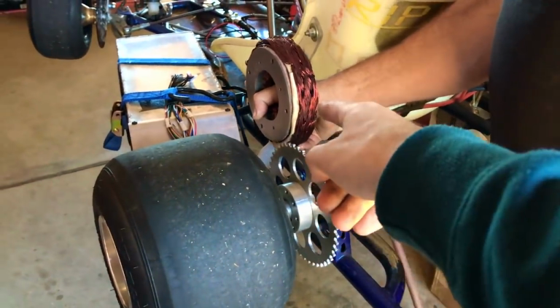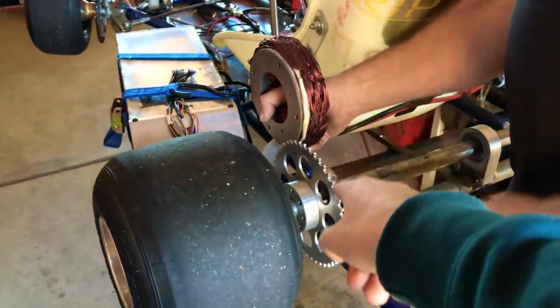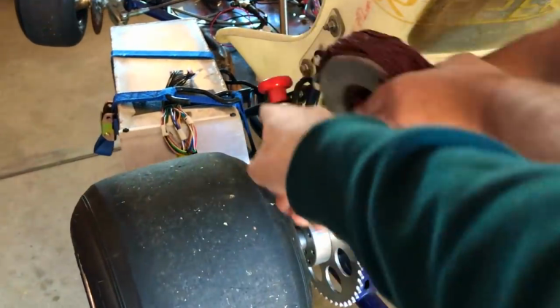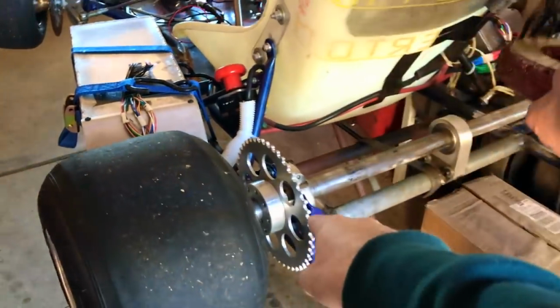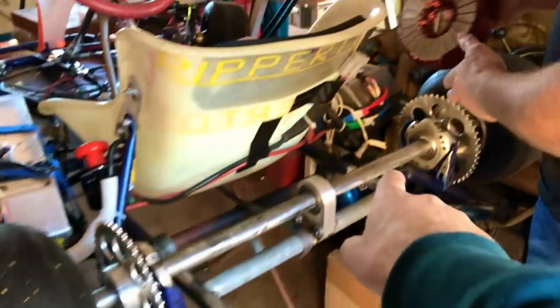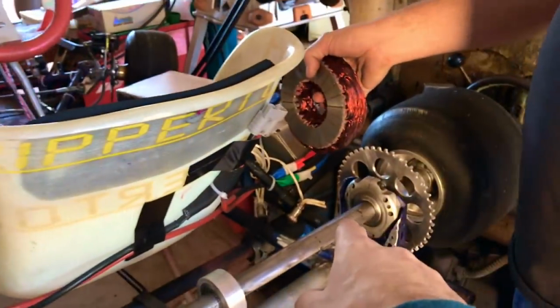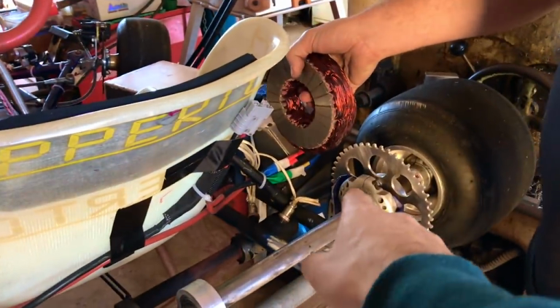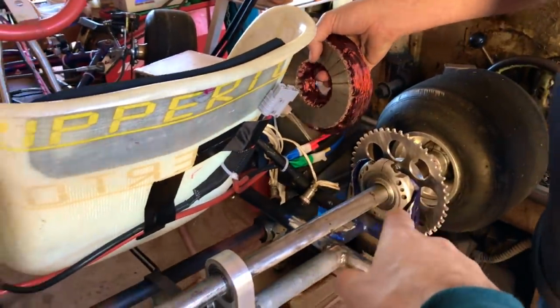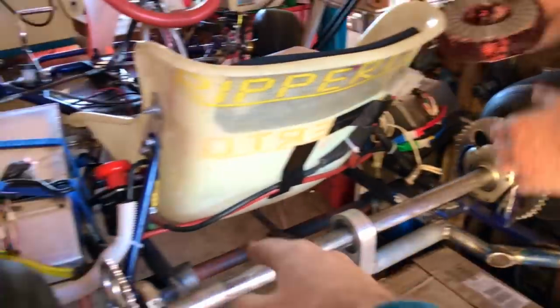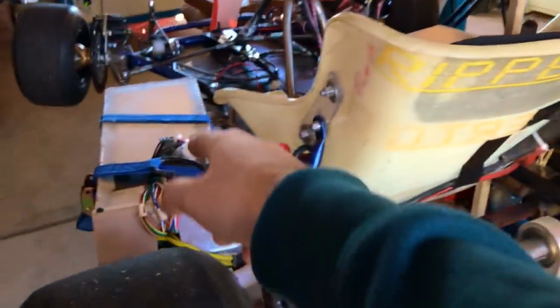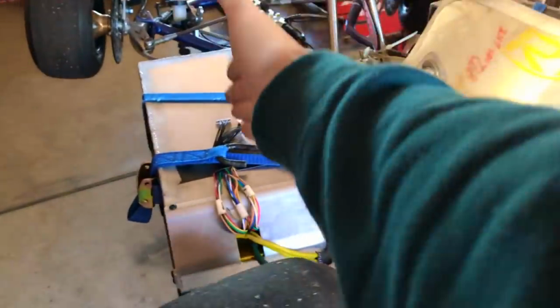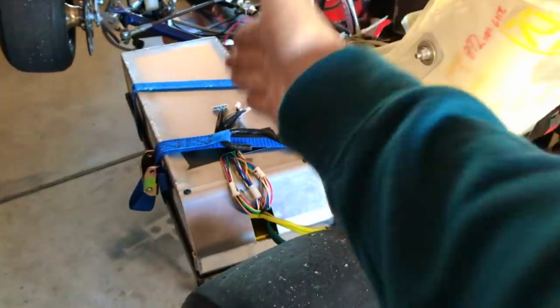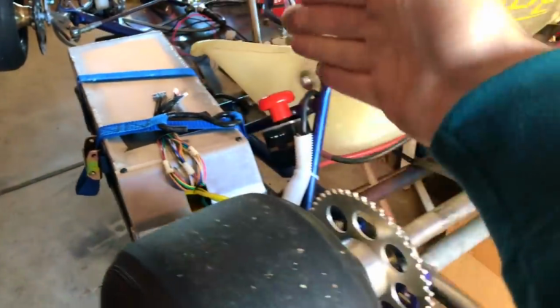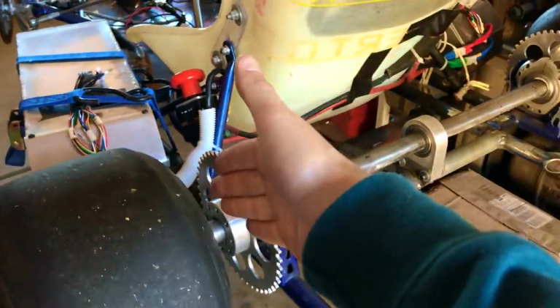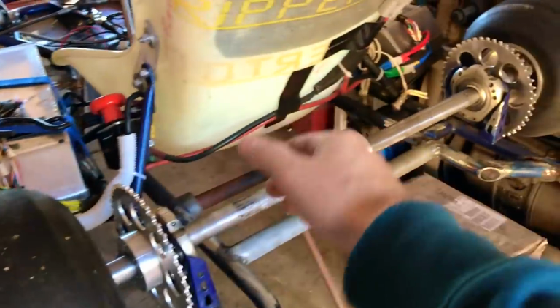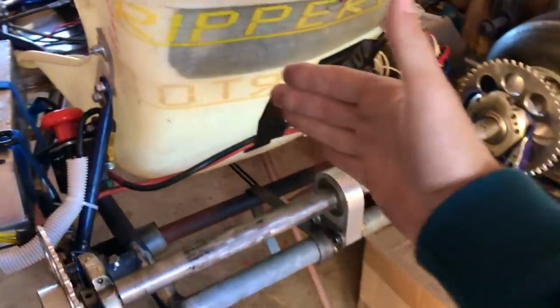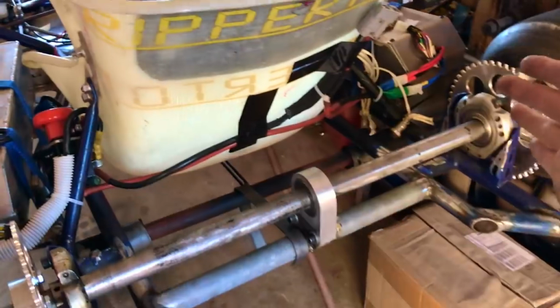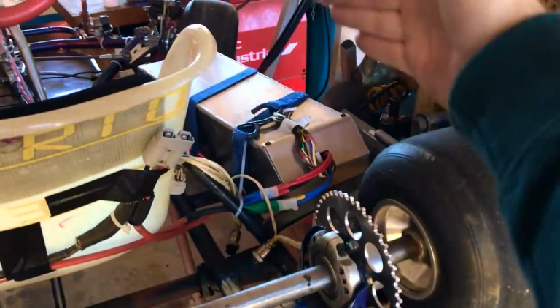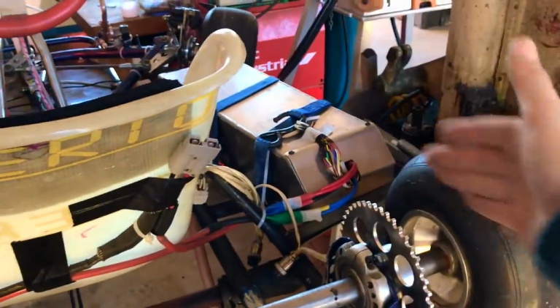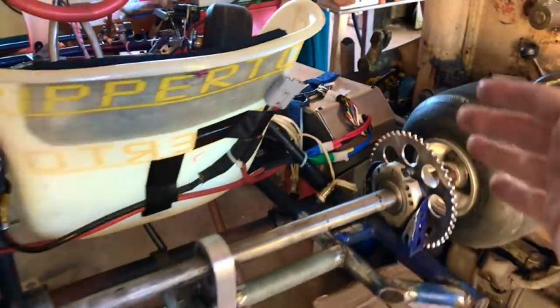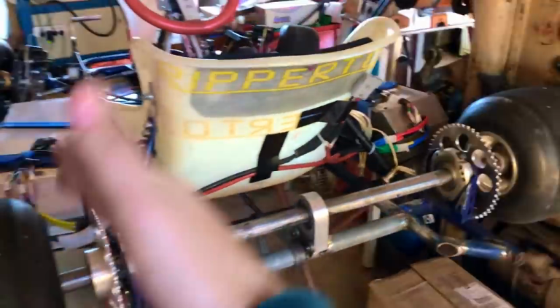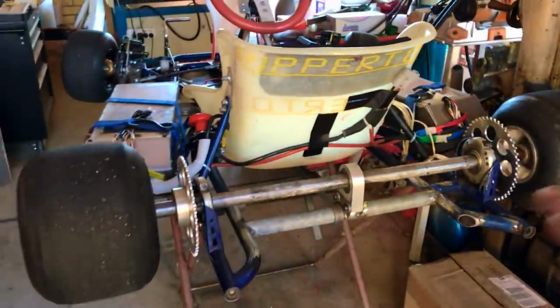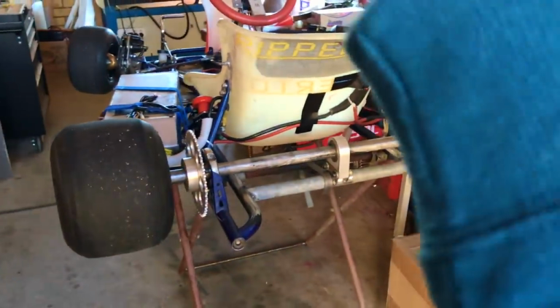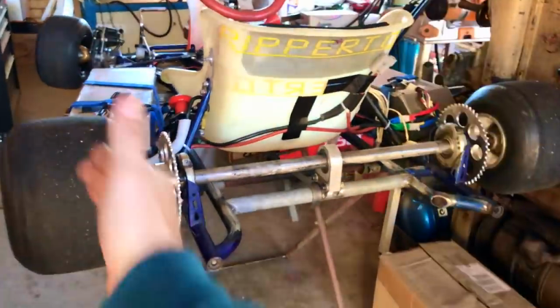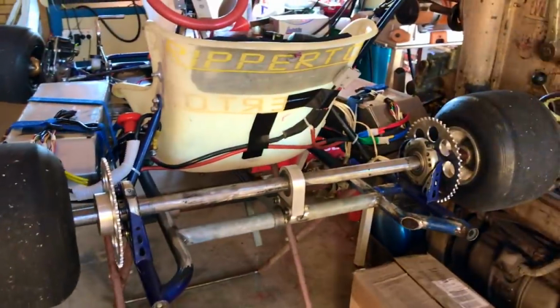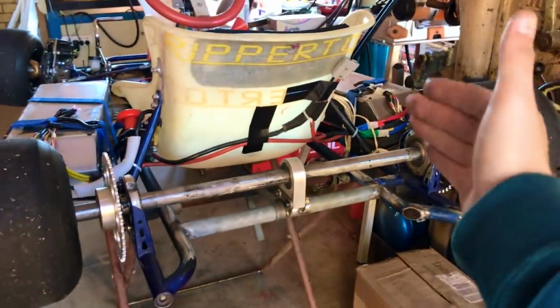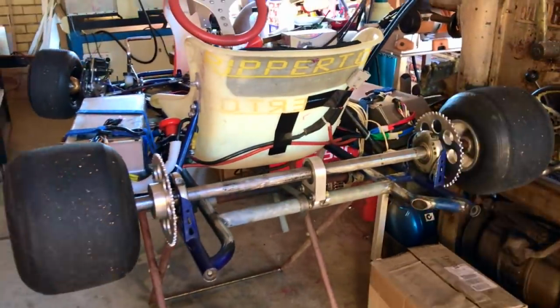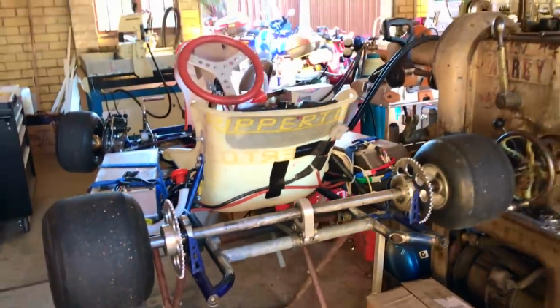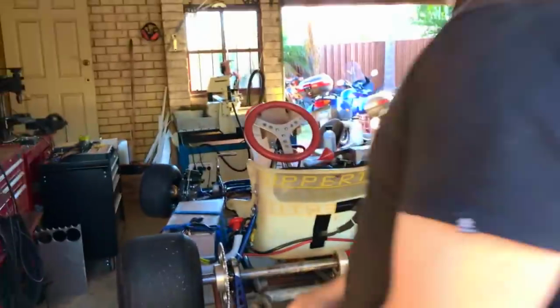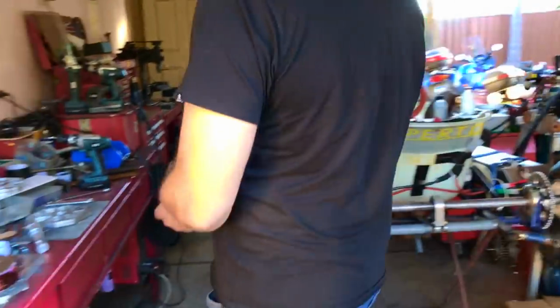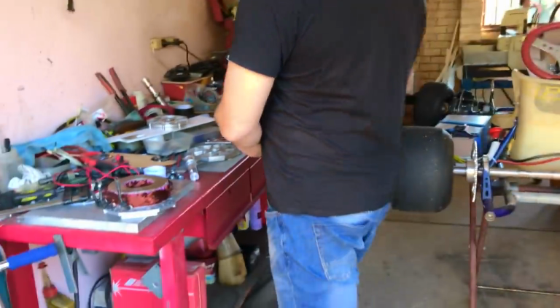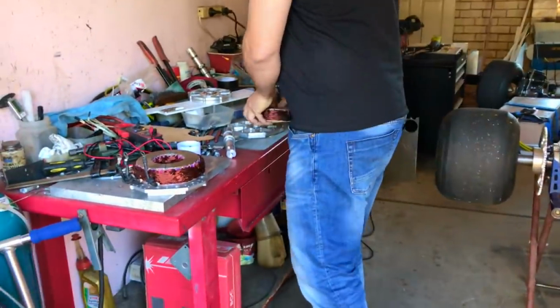One motor there and a chain drive here, another motor over there. So you've got one battery, one controller, one motor, and then another half of it with the same system. Everything times two — it's like power and more power, man. Twice the power!